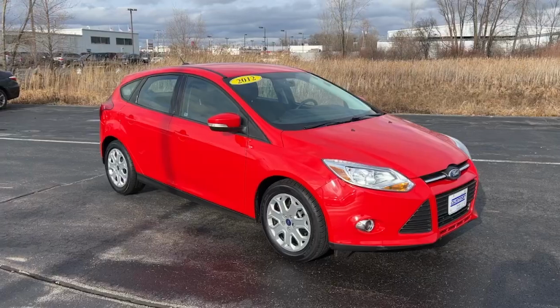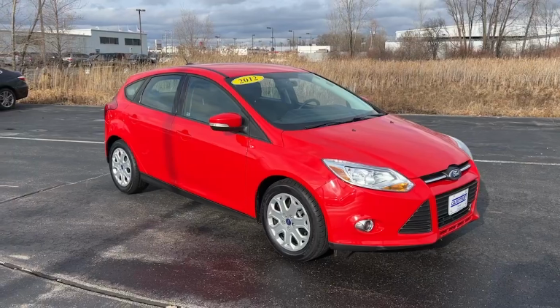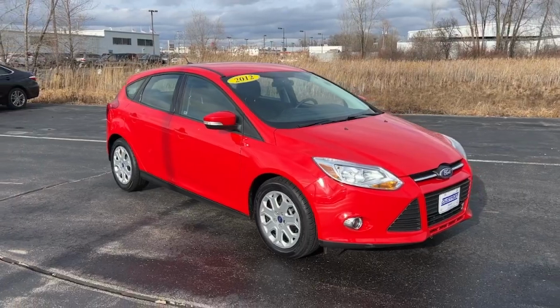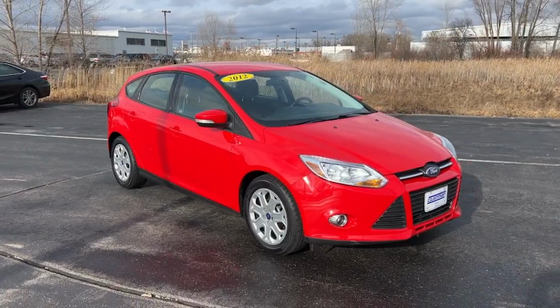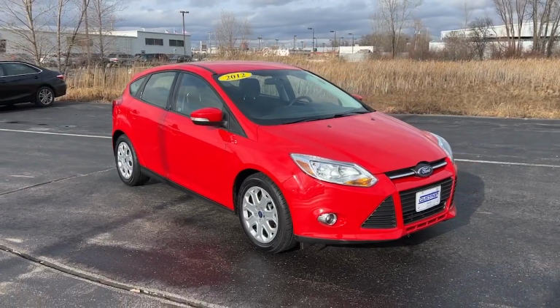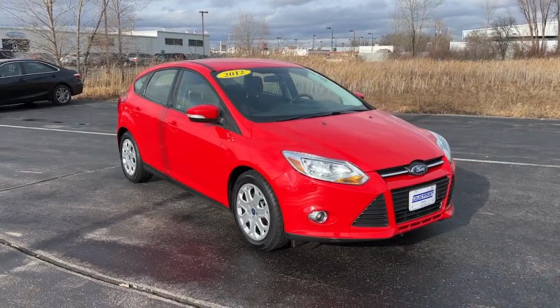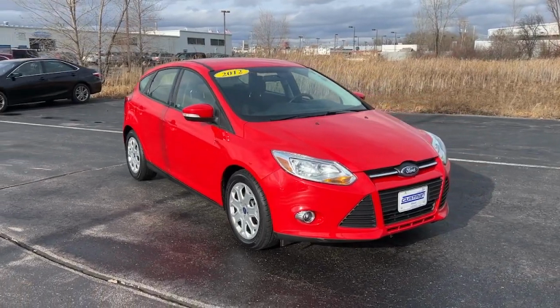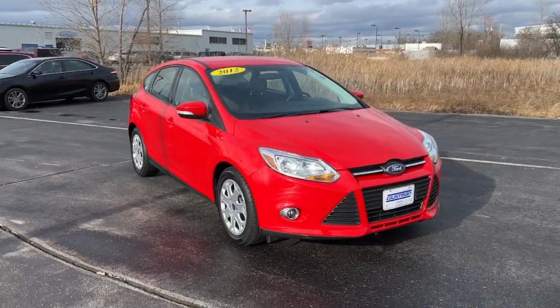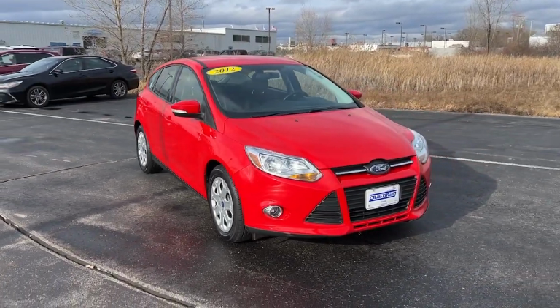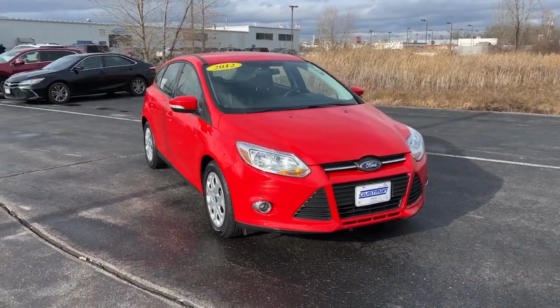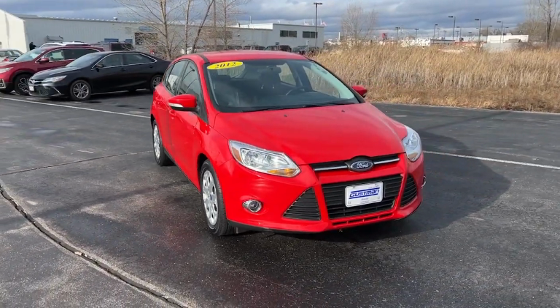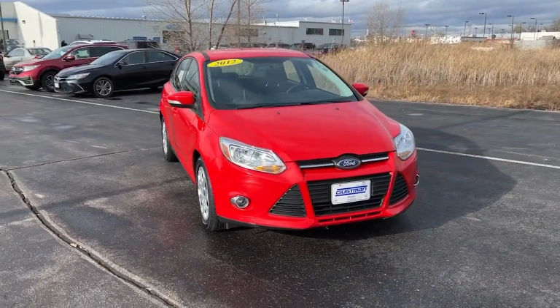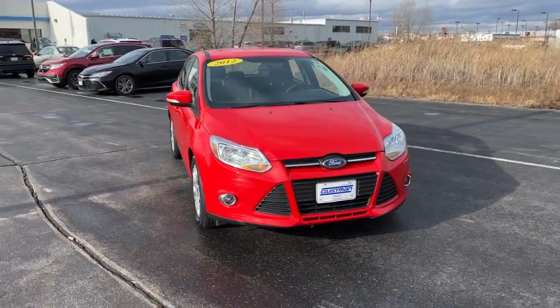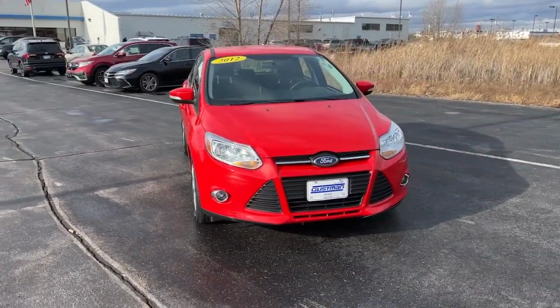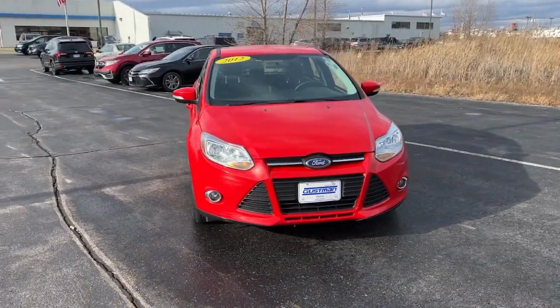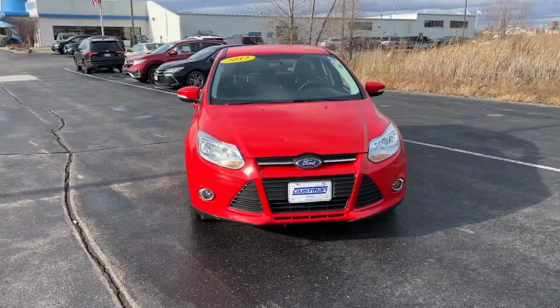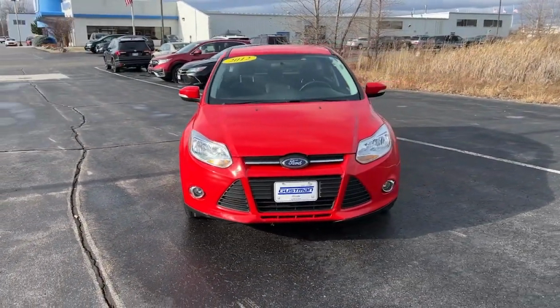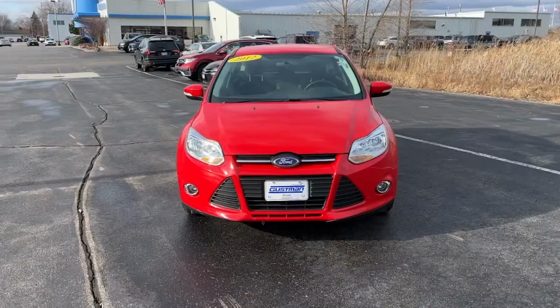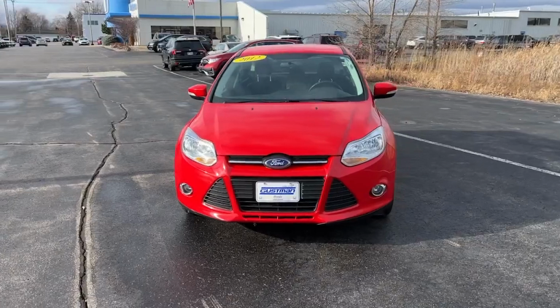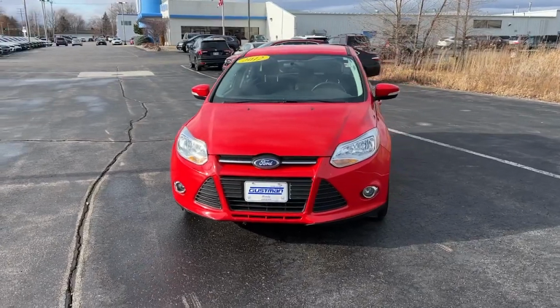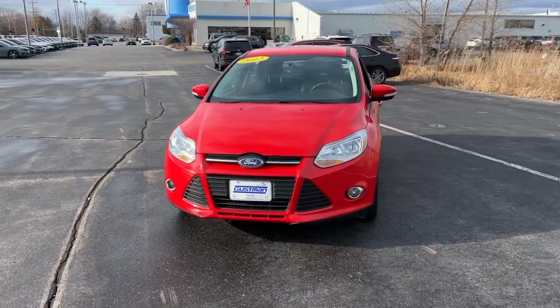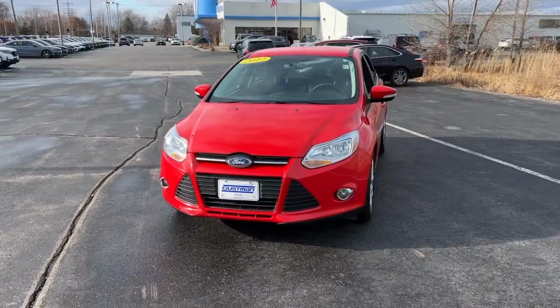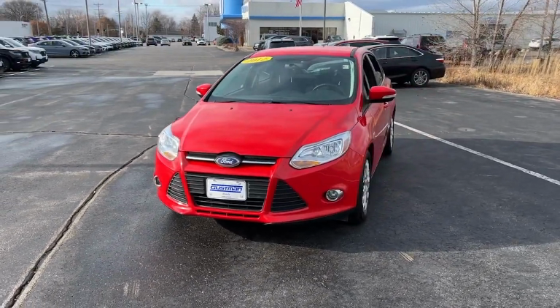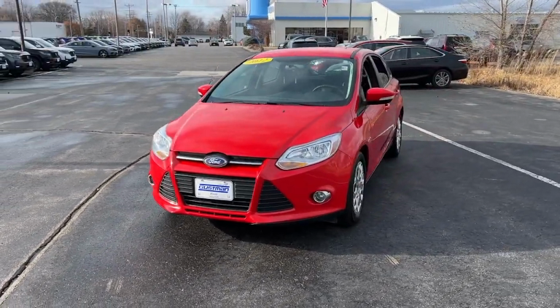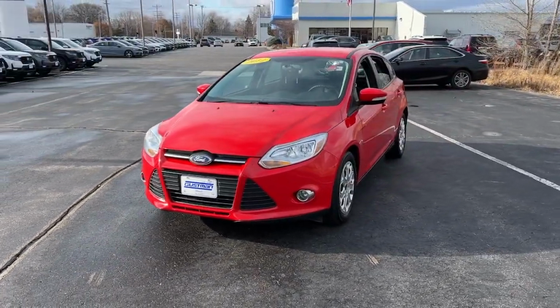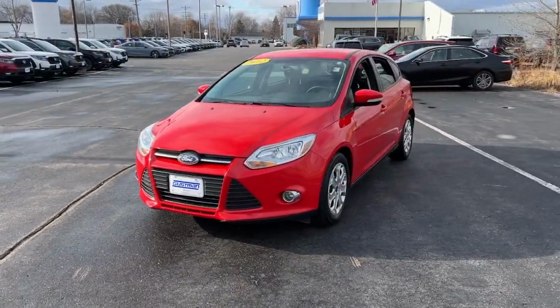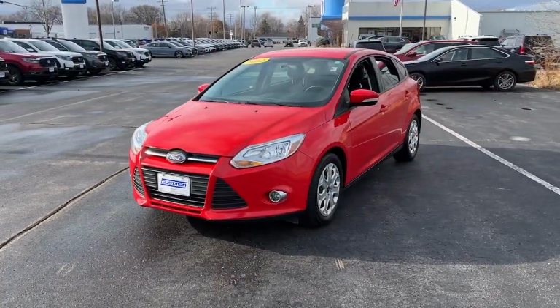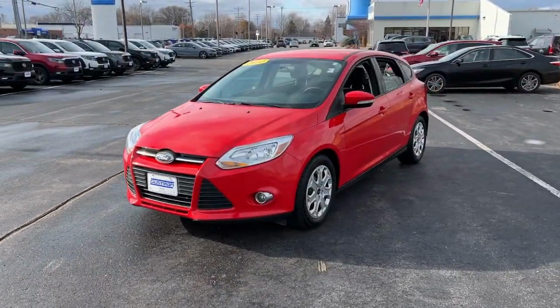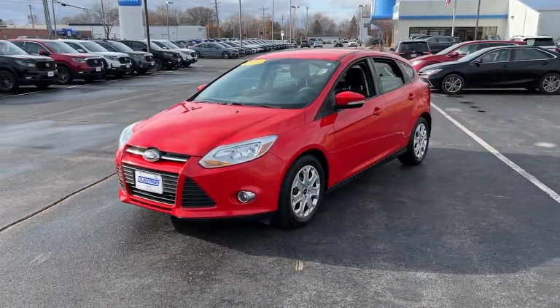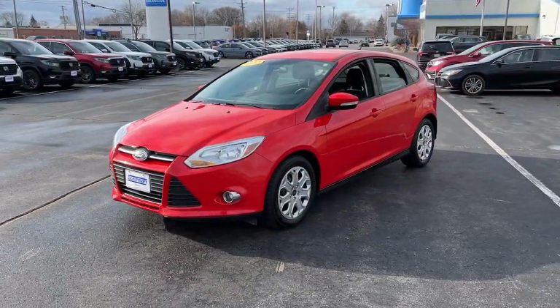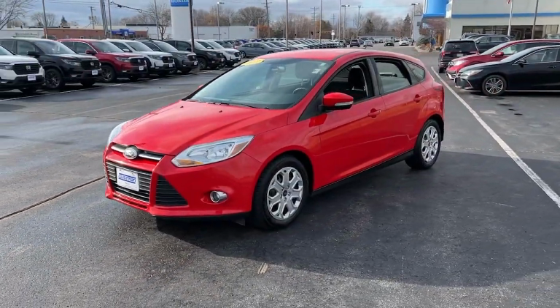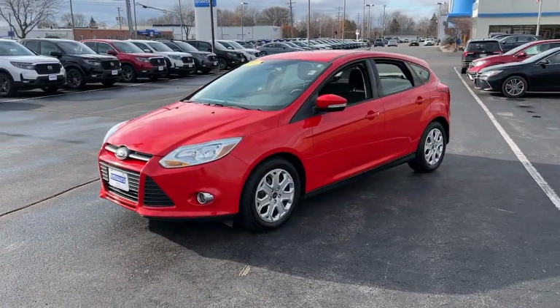Get into a car with value. 2012 Ford Focus, with less than 80,000 miles on the odometer — this vehicle provides excellent value.